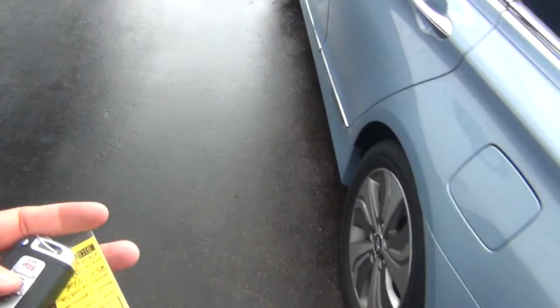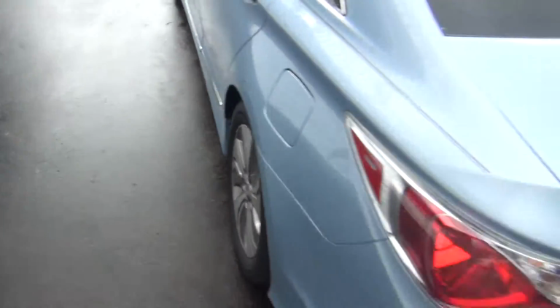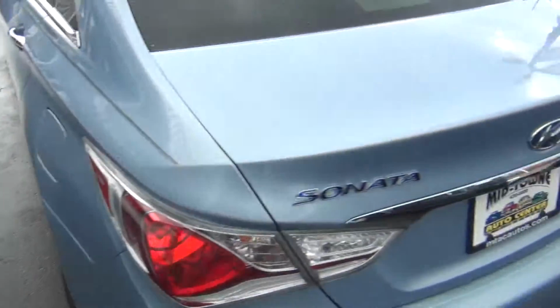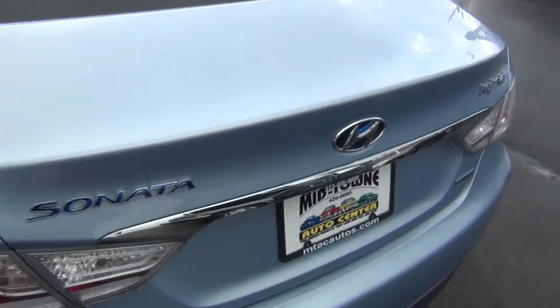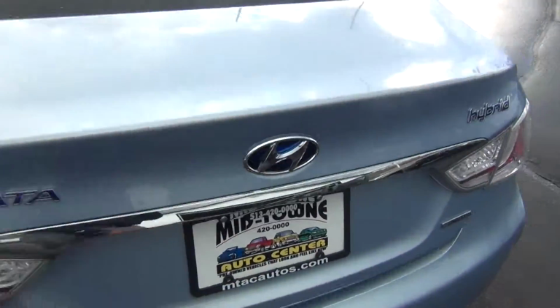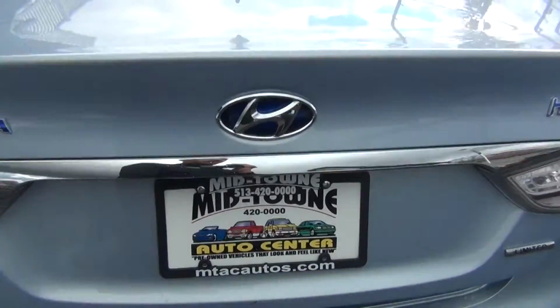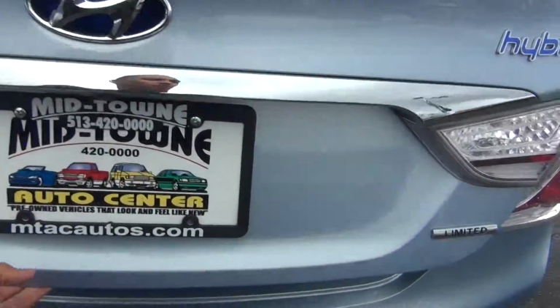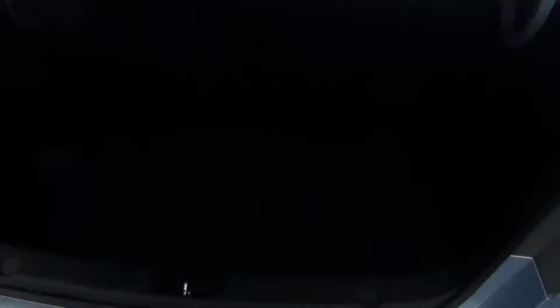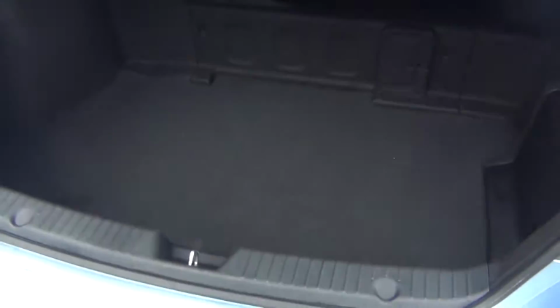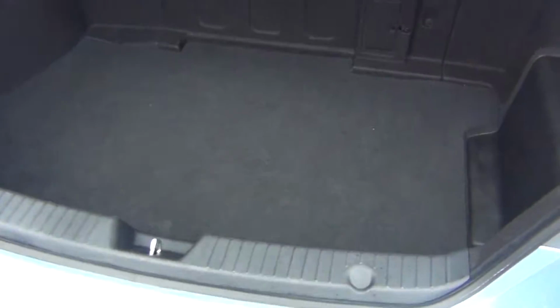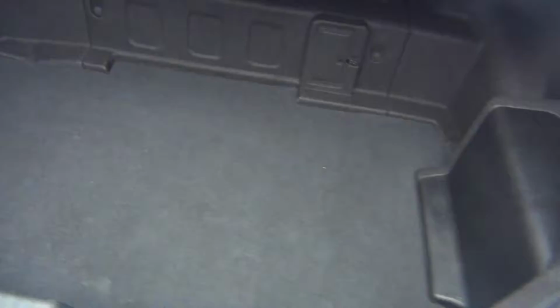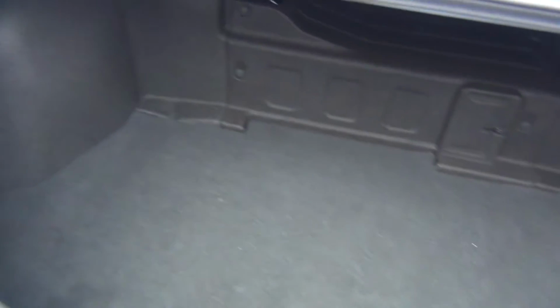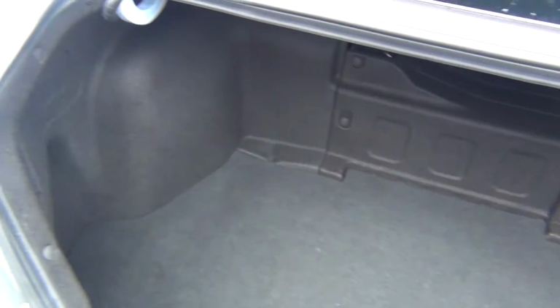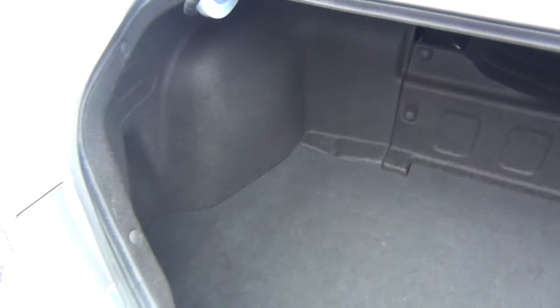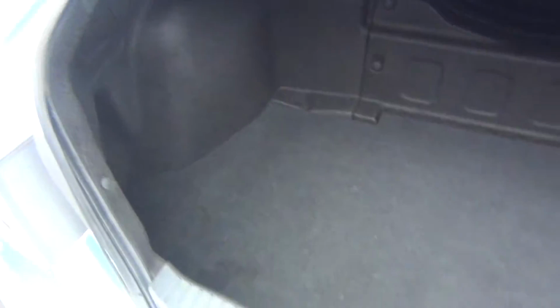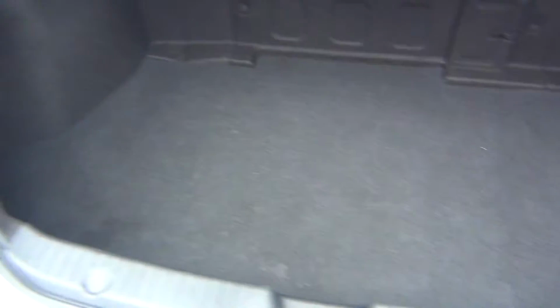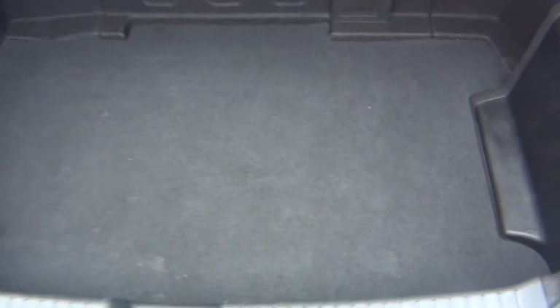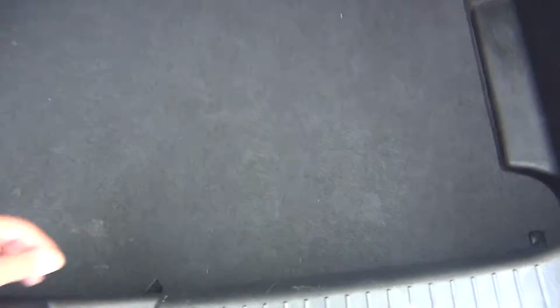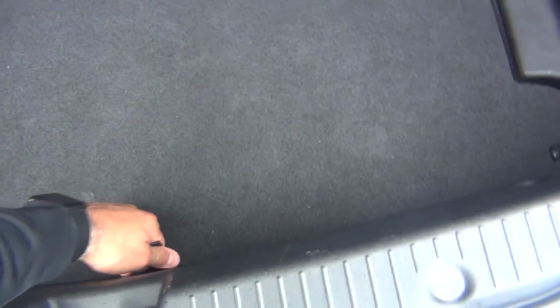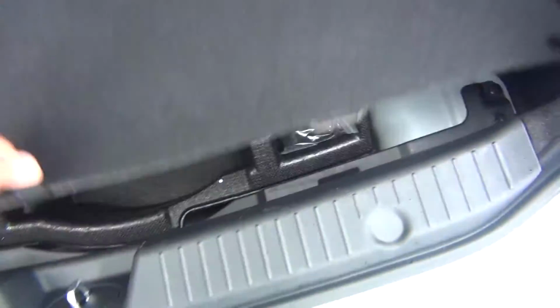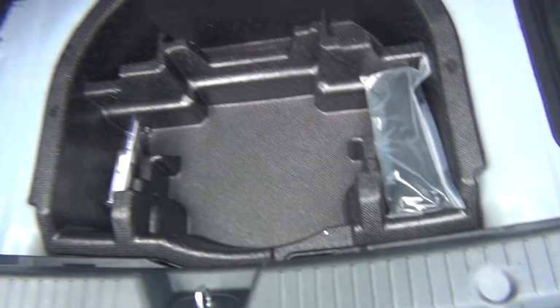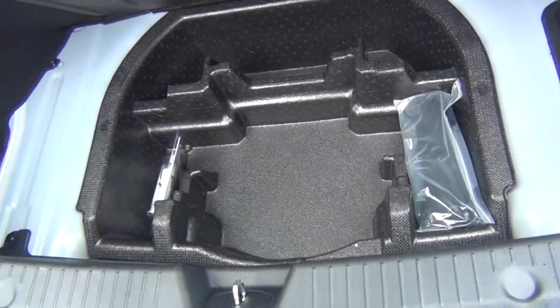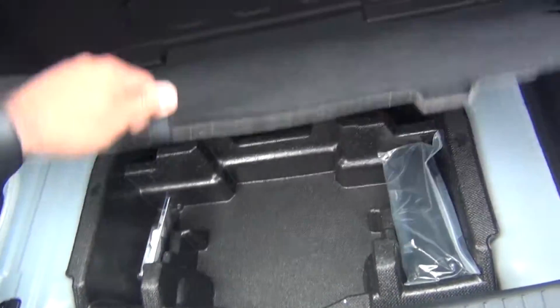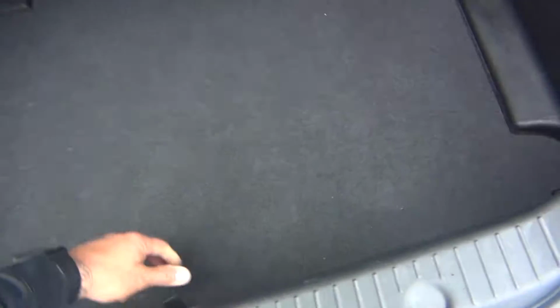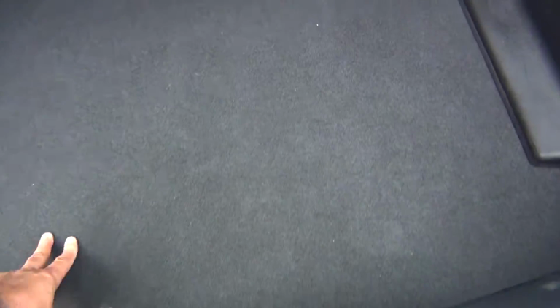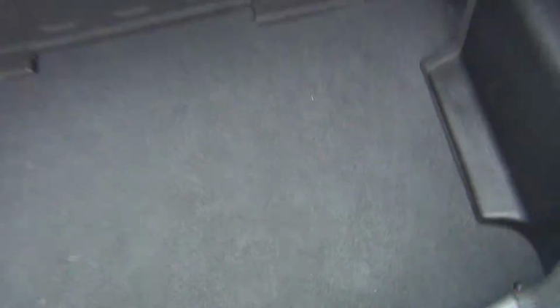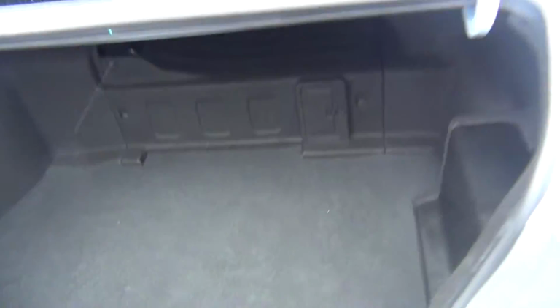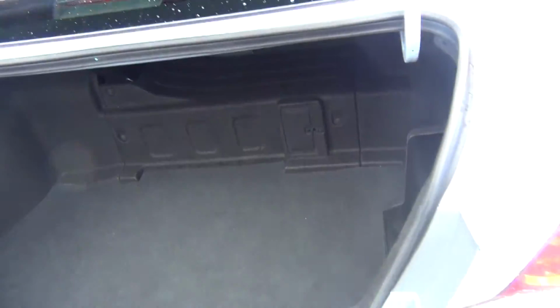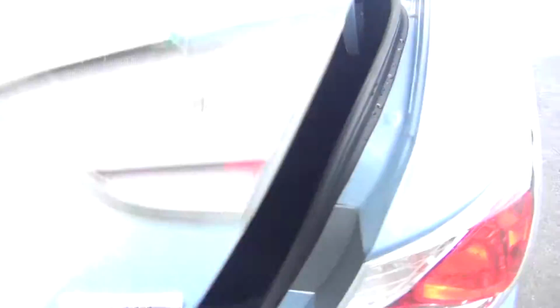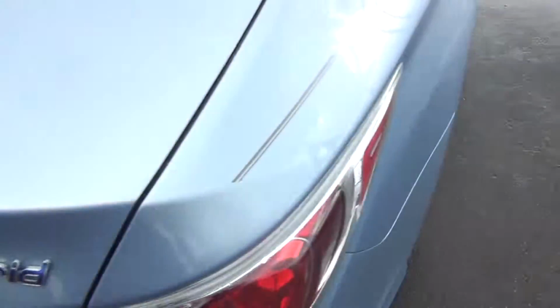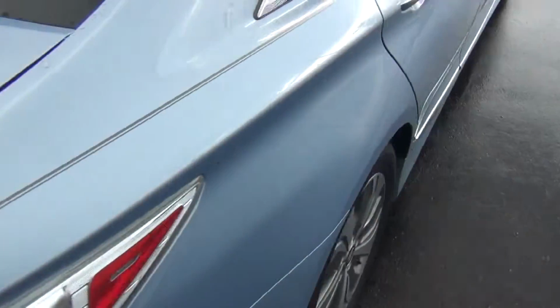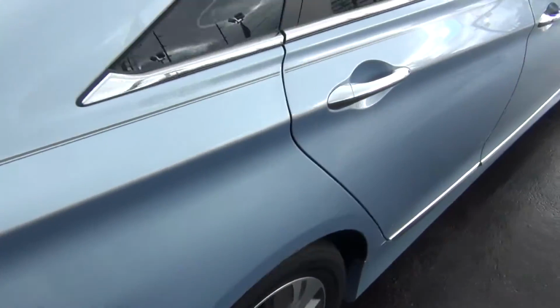Child safety door locks as well. I mean just every single option you could ever want — fully loaded. Even in the trunk you get tons of storage space. Plenty of room for your golf clubs, groceries, strollers, whatever you might have.